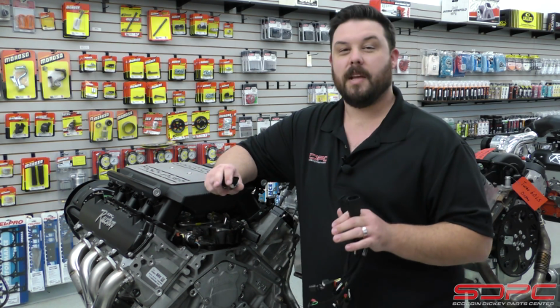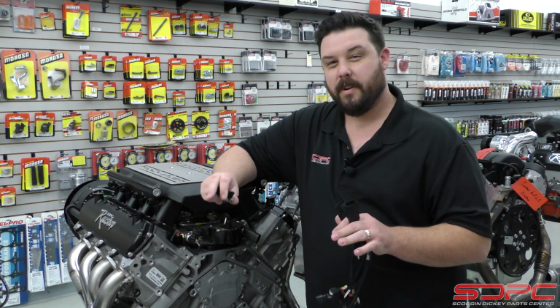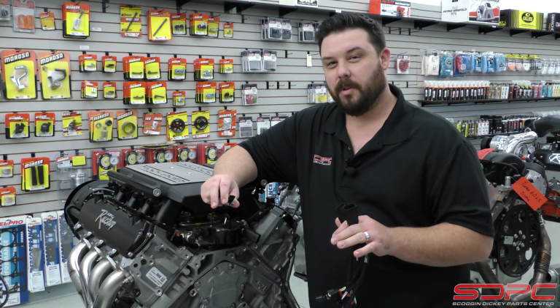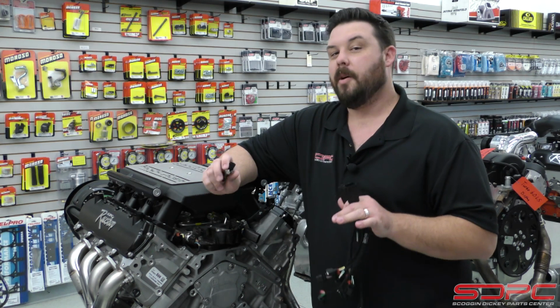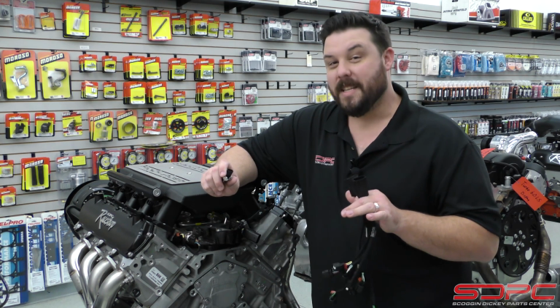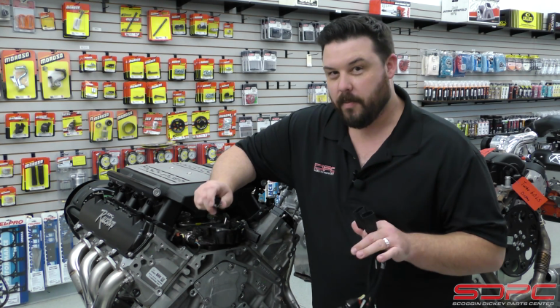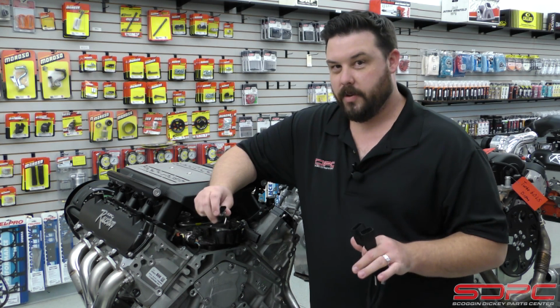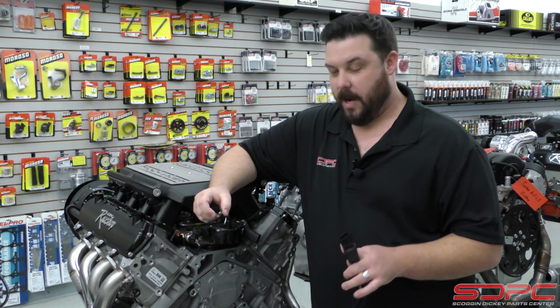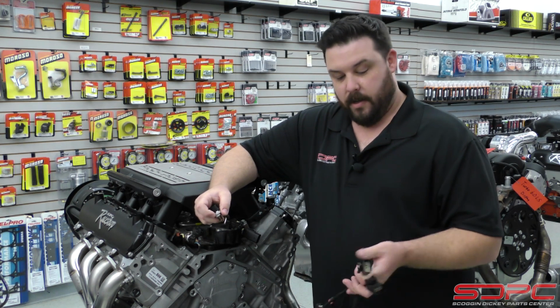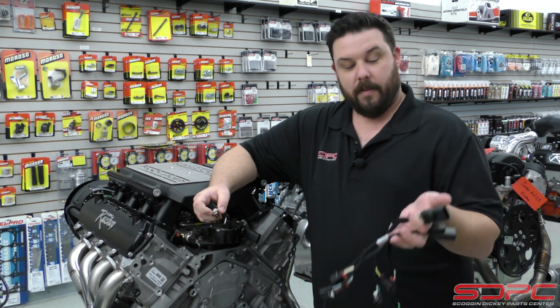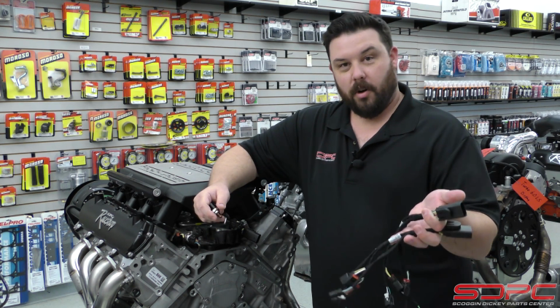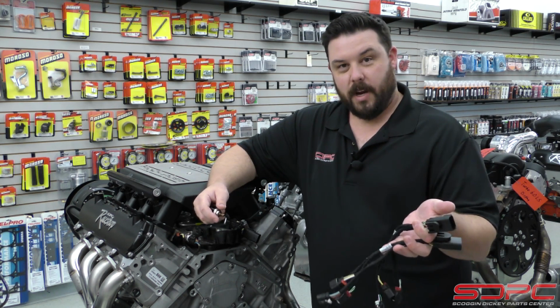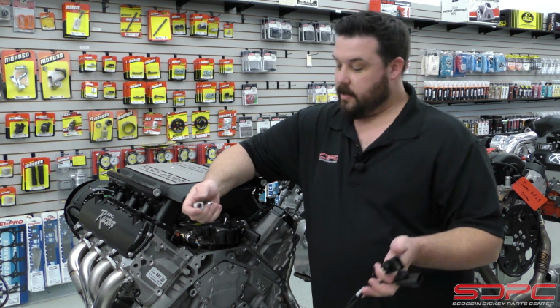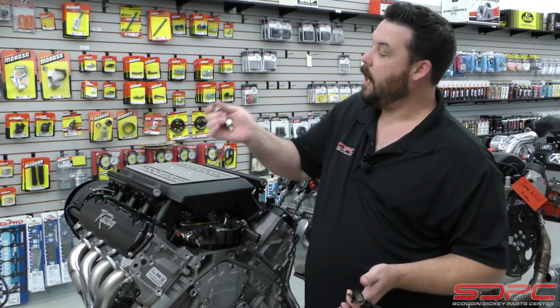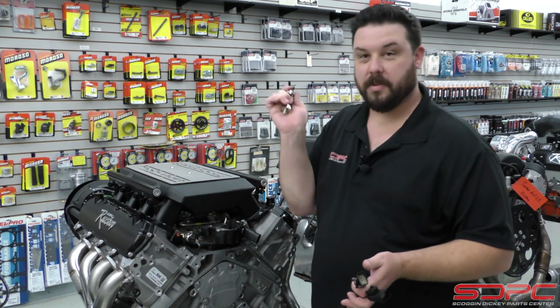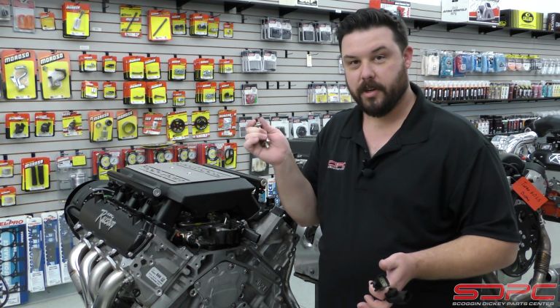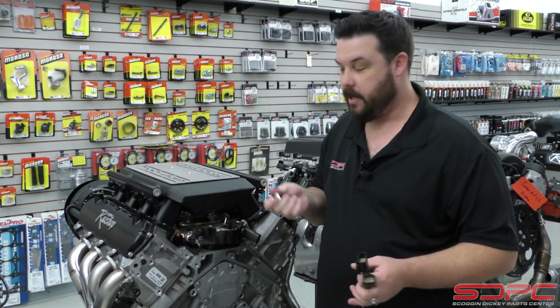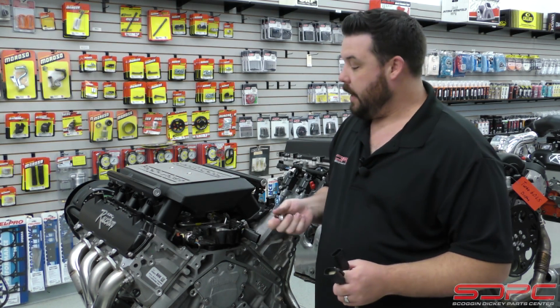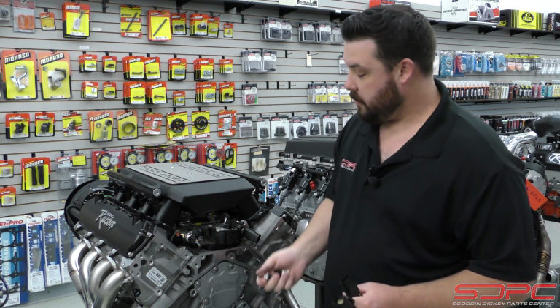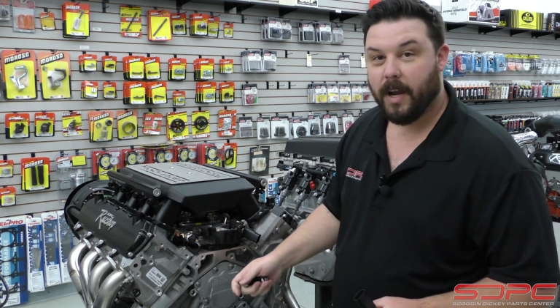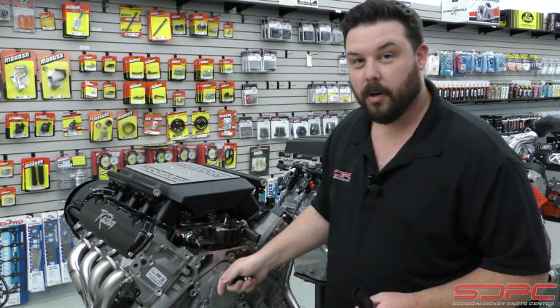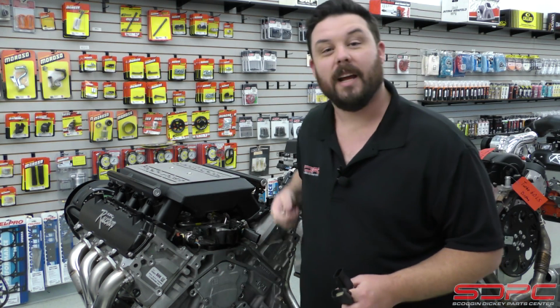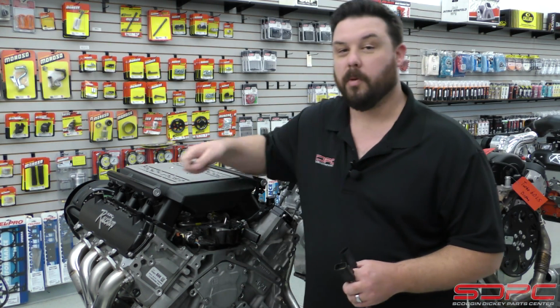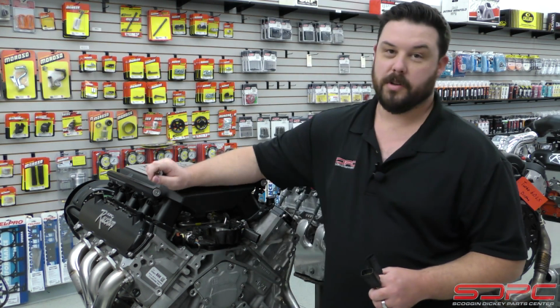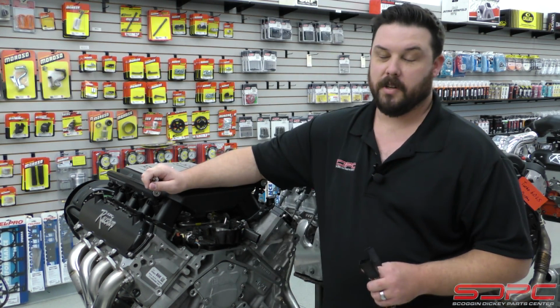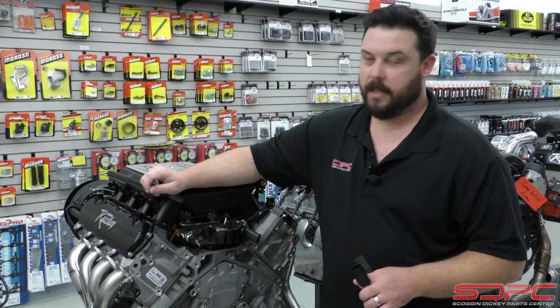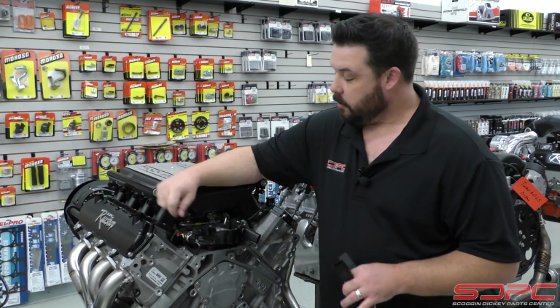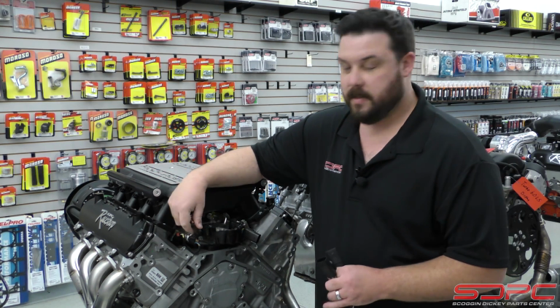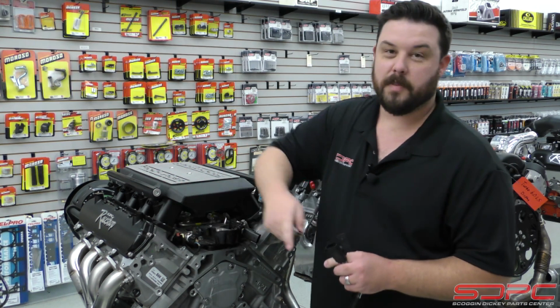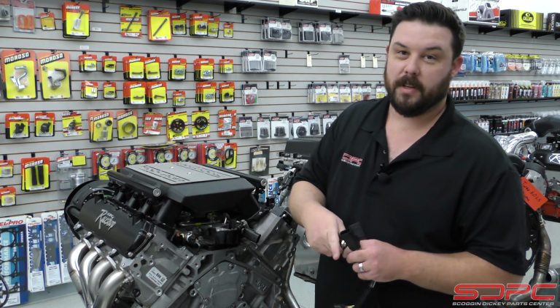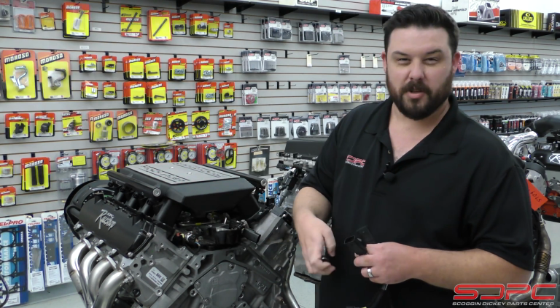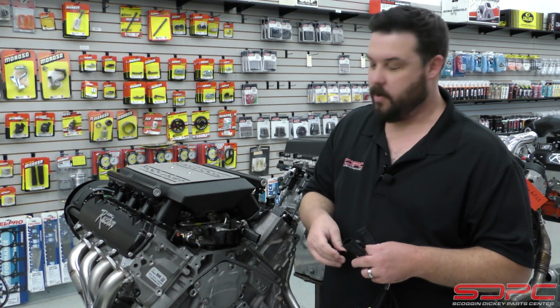It's actually very simple, but it is very important that you get it right. So I have a couple harnesses in my hands here, I have a couple sensors here to show you, and of course we have one of our LT1 Pro Charge engines on display. We're using this as a bit of a demonstration for you.